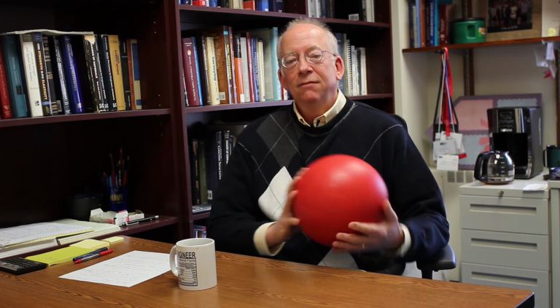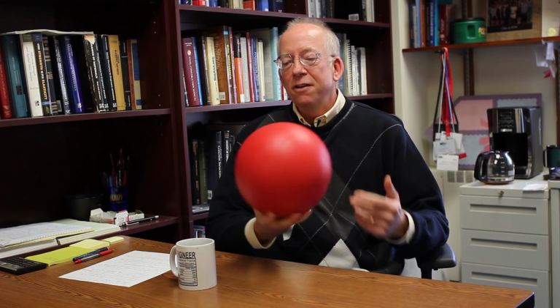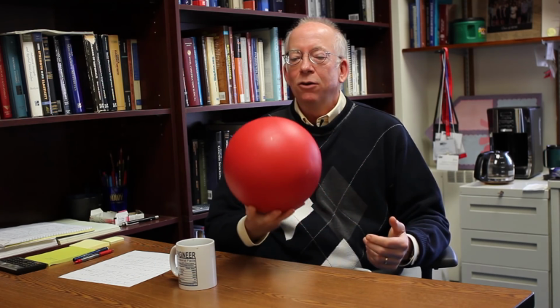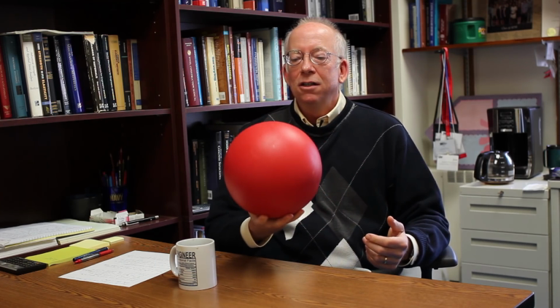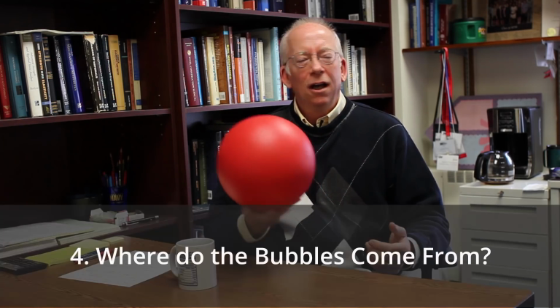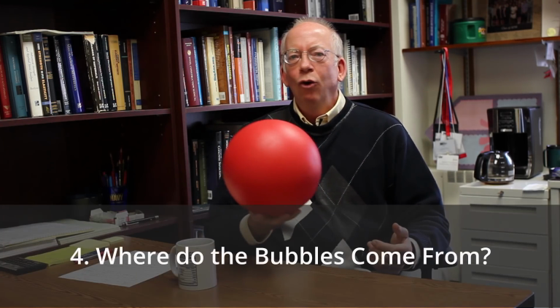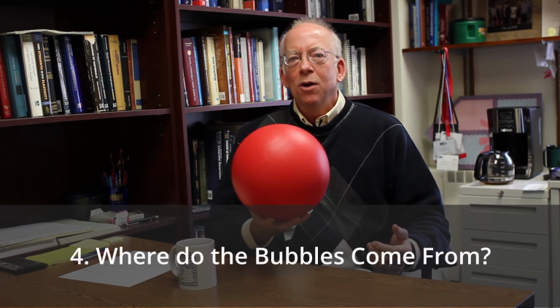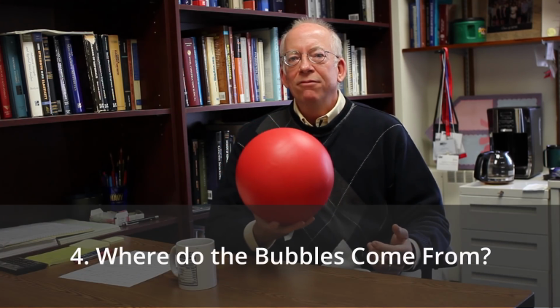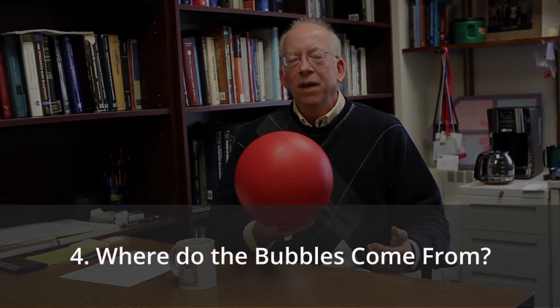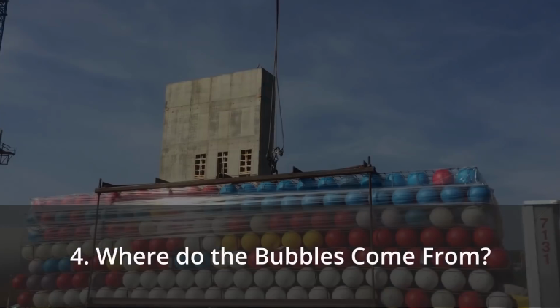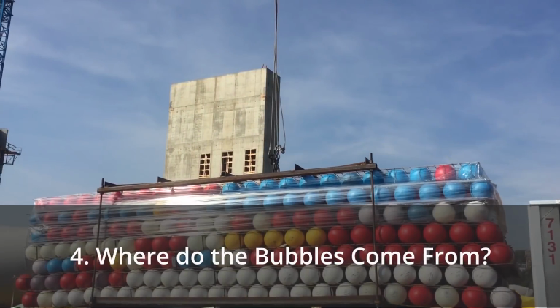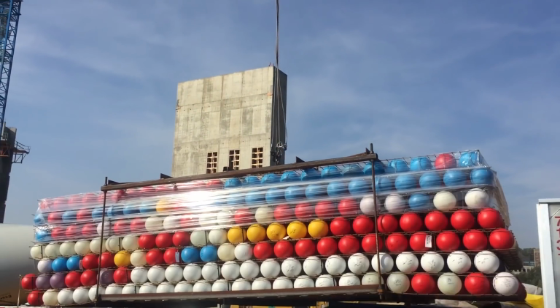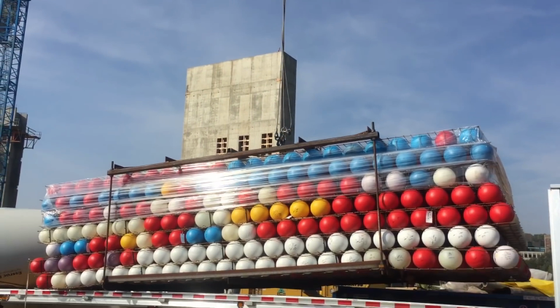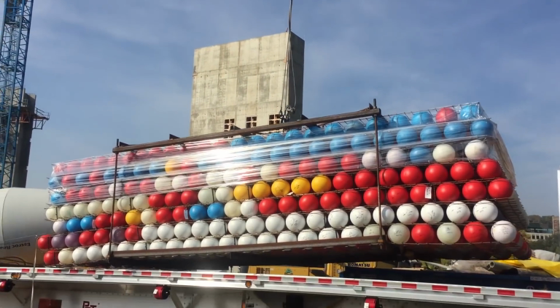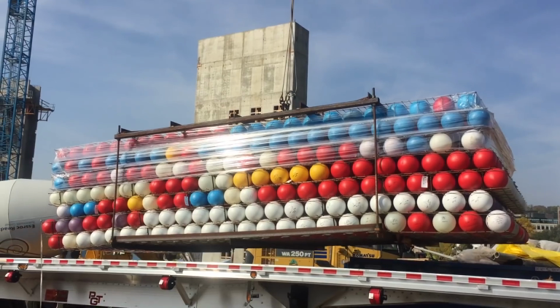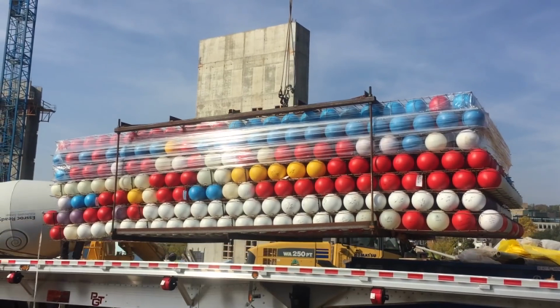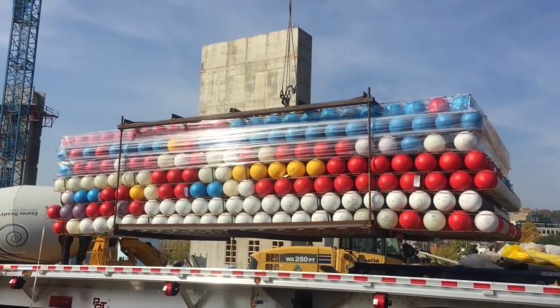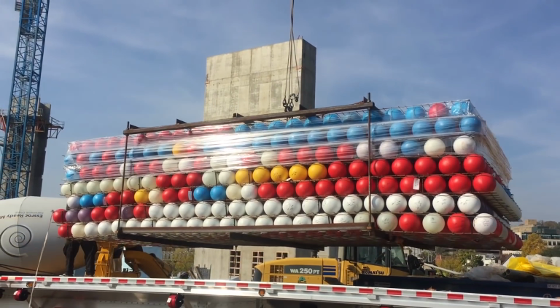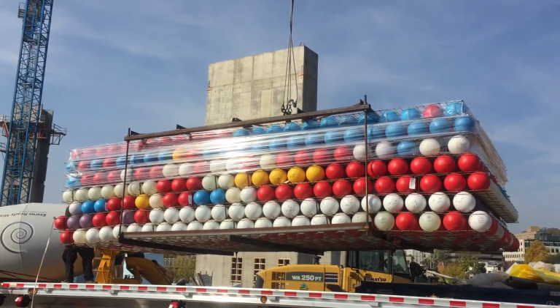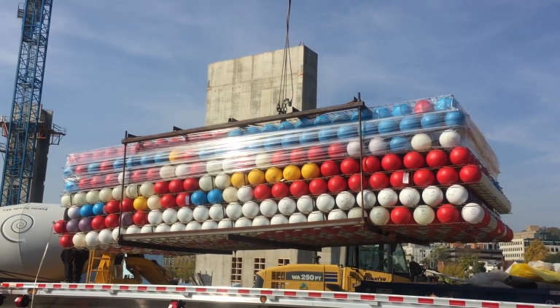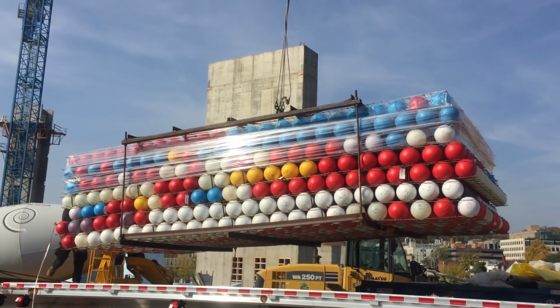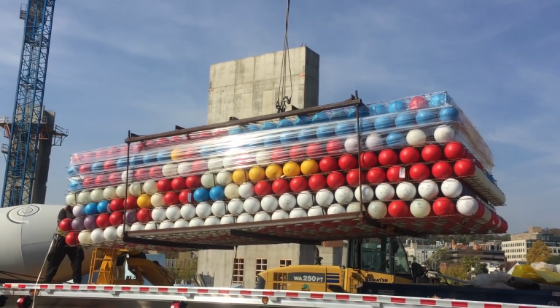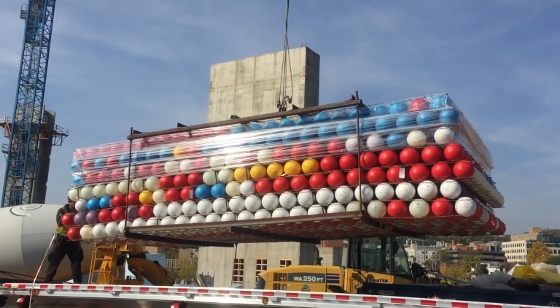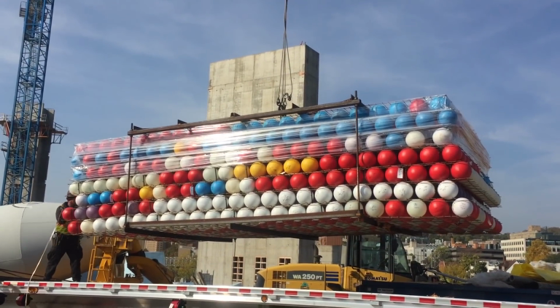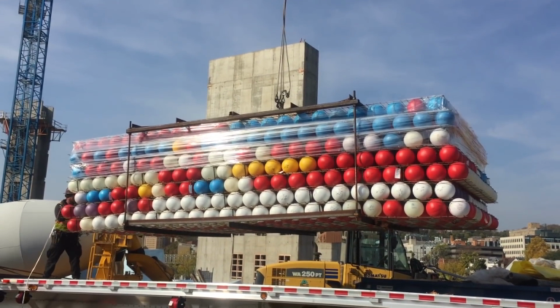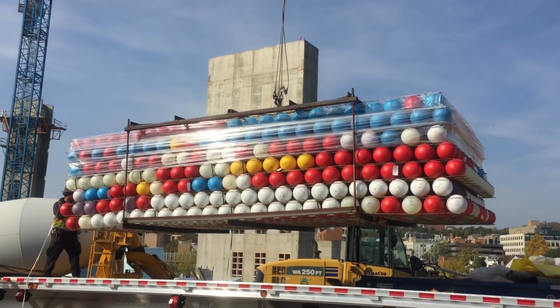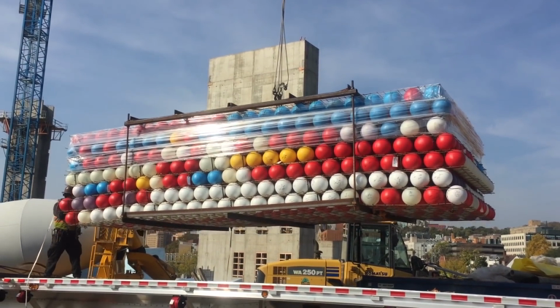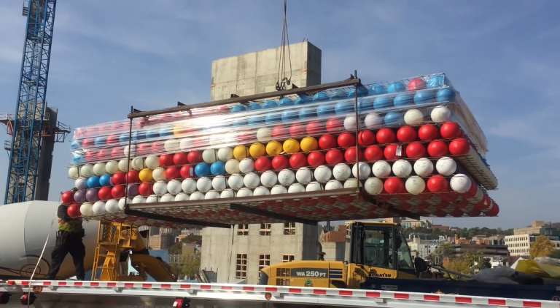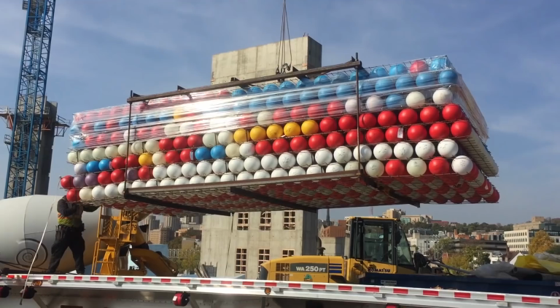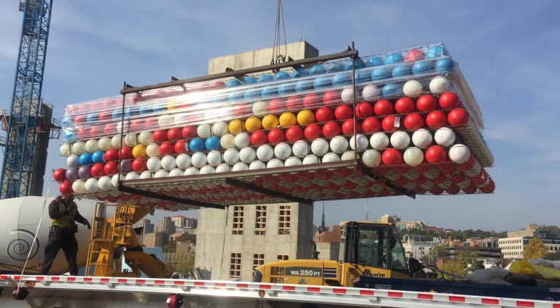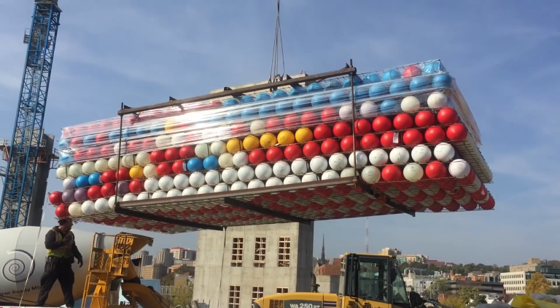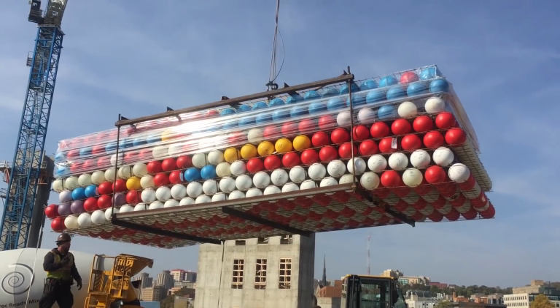Another interesting question is where do the balls come from? If you look at some of the video and still pictures, you'll see they're all different colors. Do the colors mean anything? No they don't.